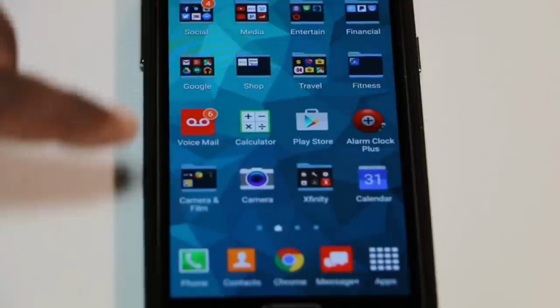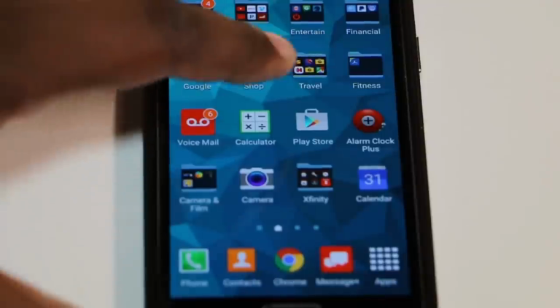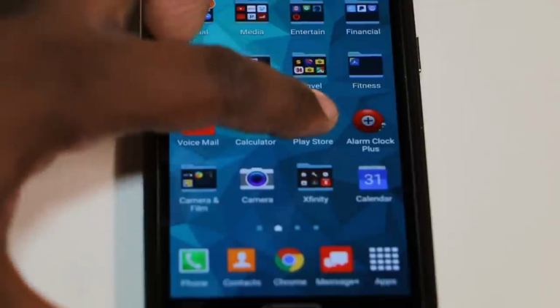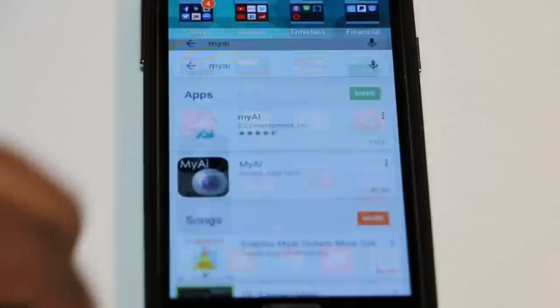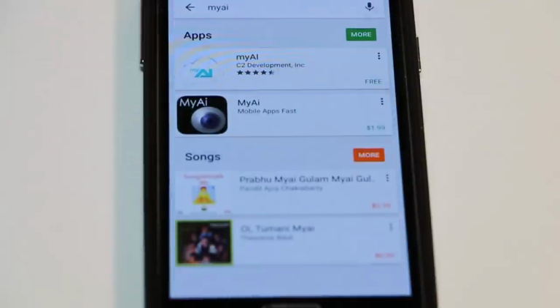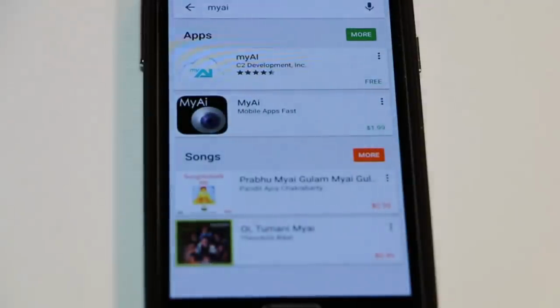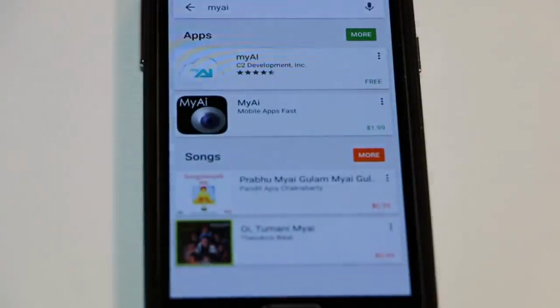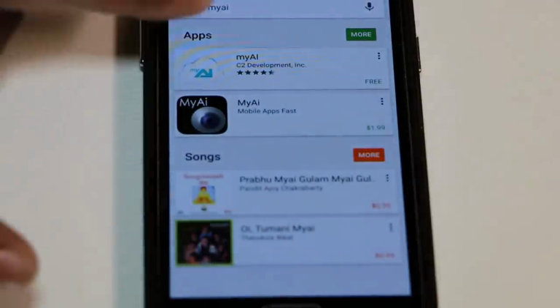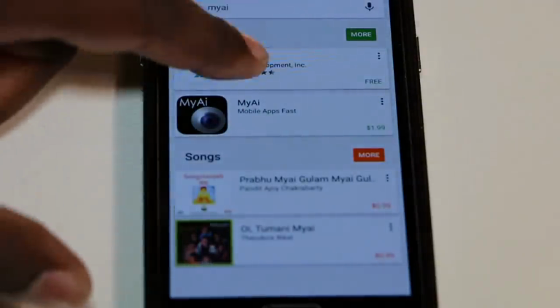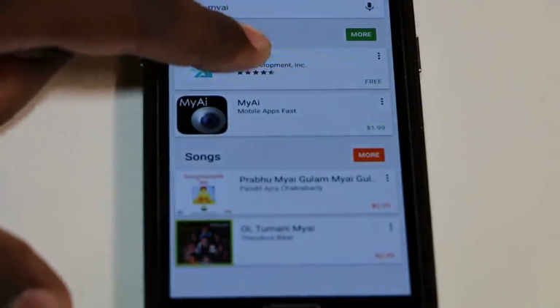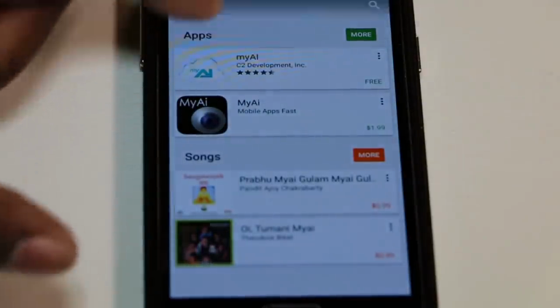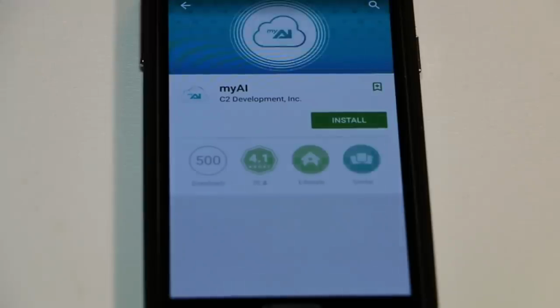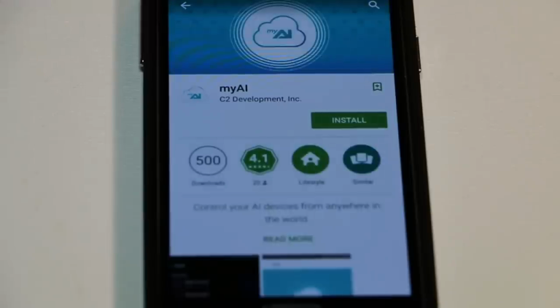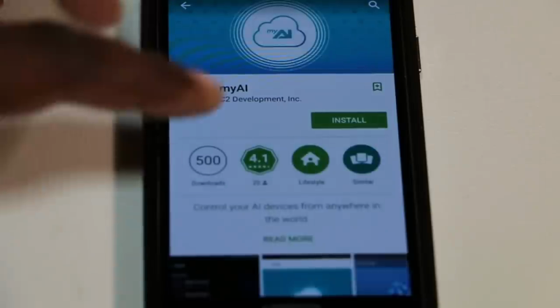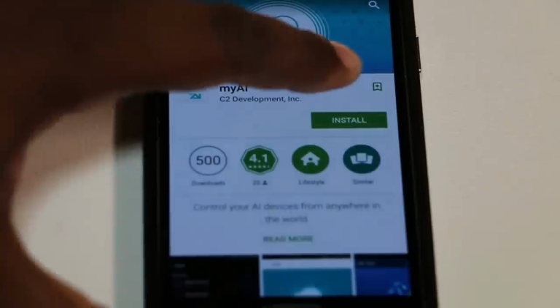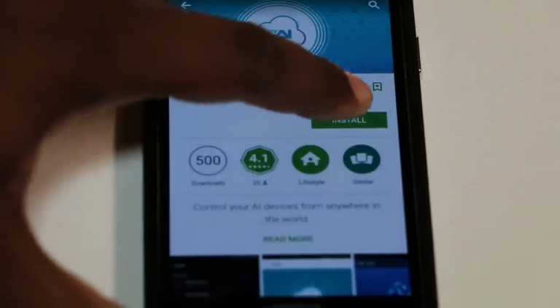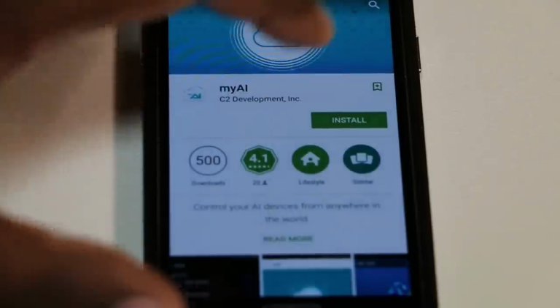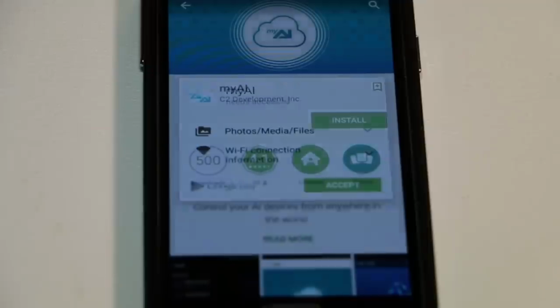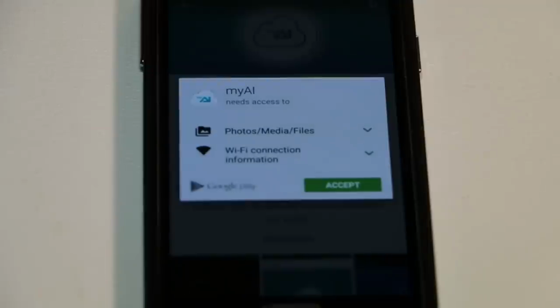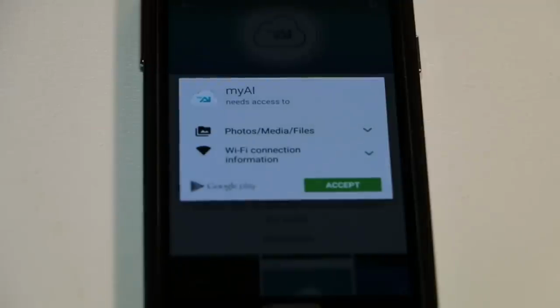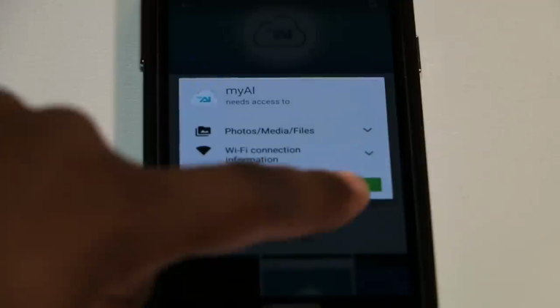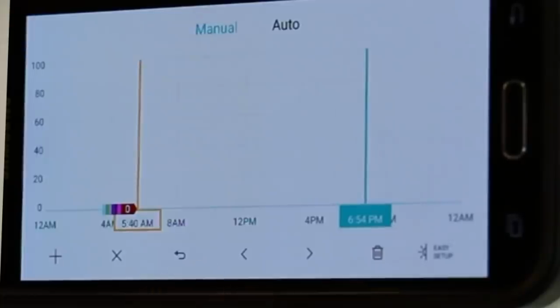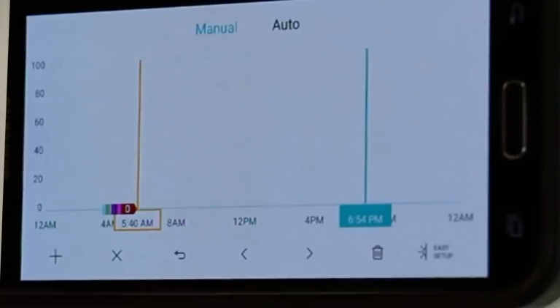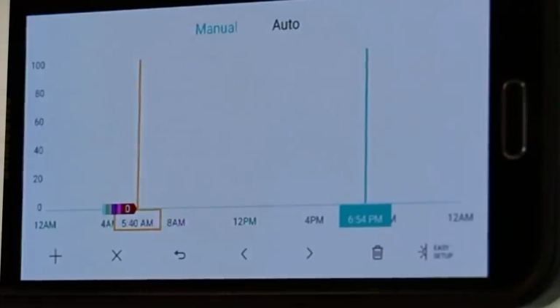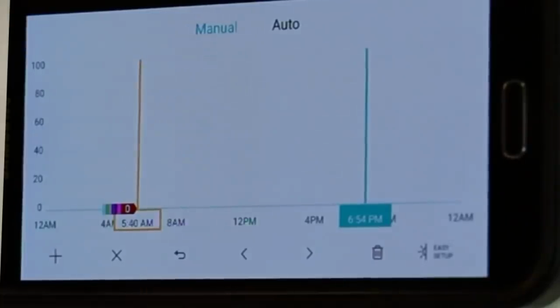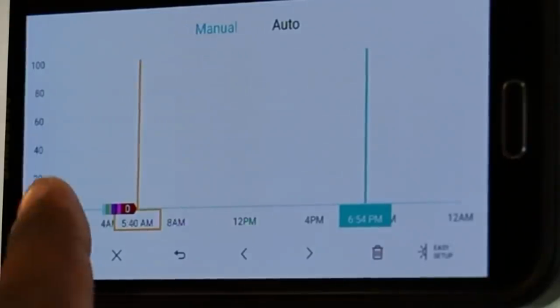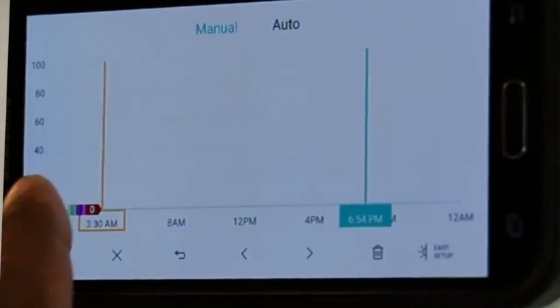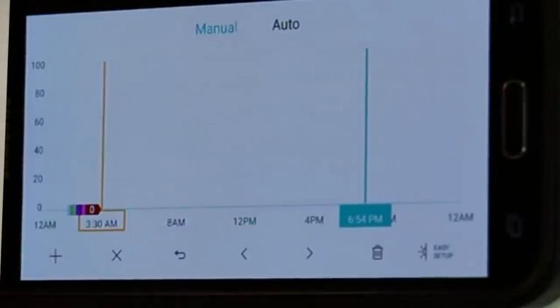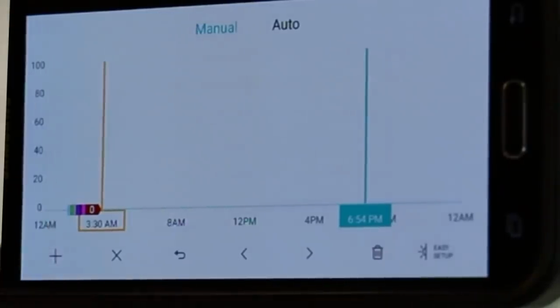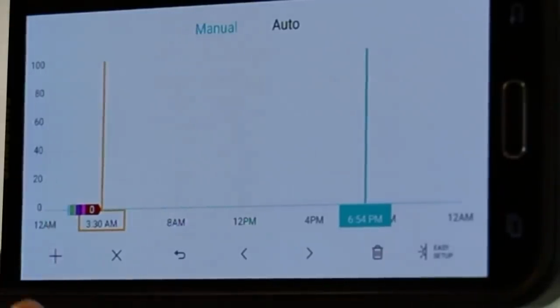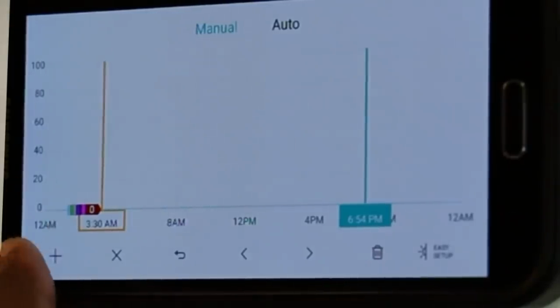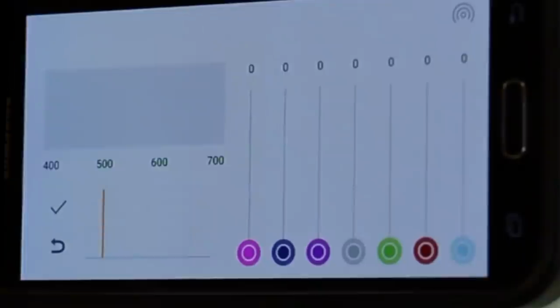Alright, let's try this out. I have an Android, so I will head over to the Google Play Store and search for the My AI app and install. The first mode we'll look at, which is probably my favorite, is the Auto mode.